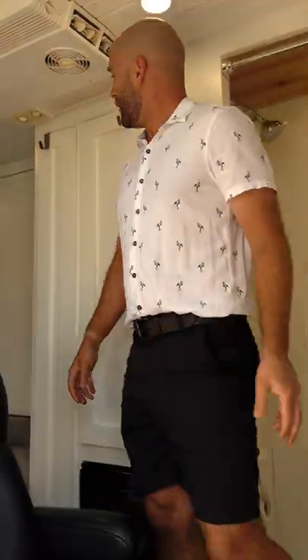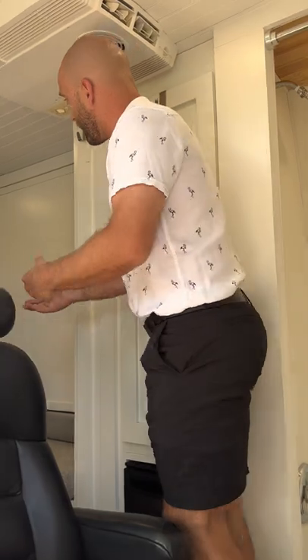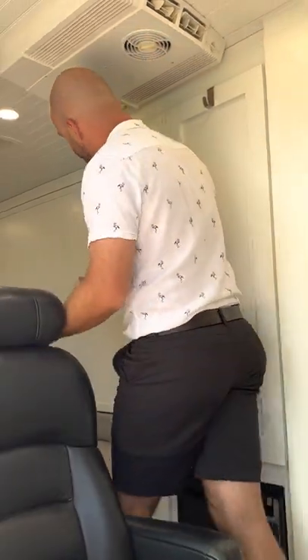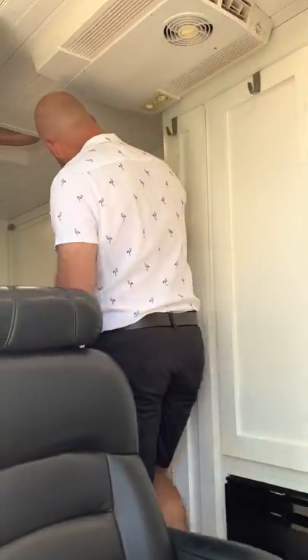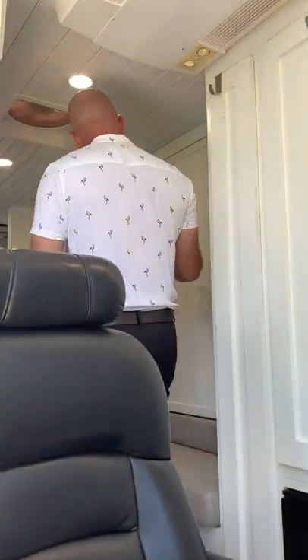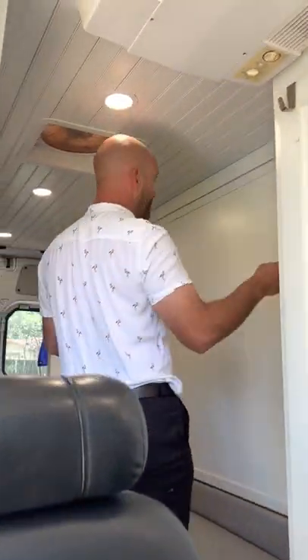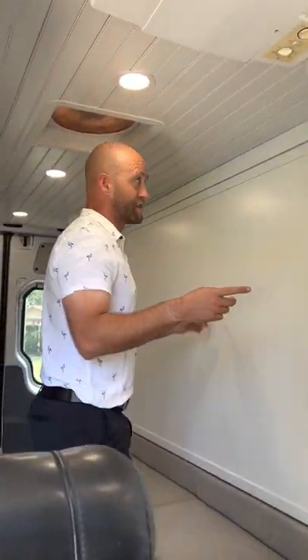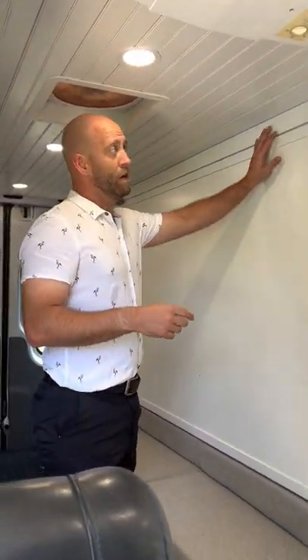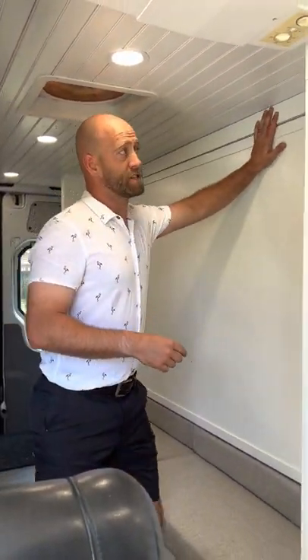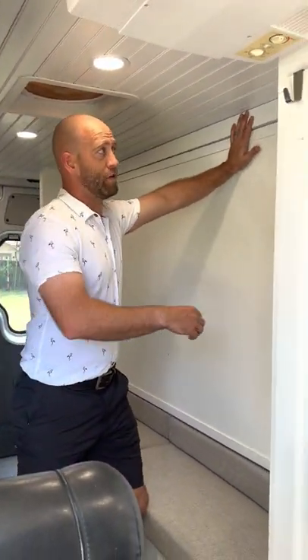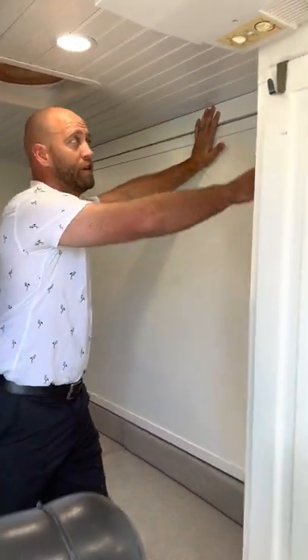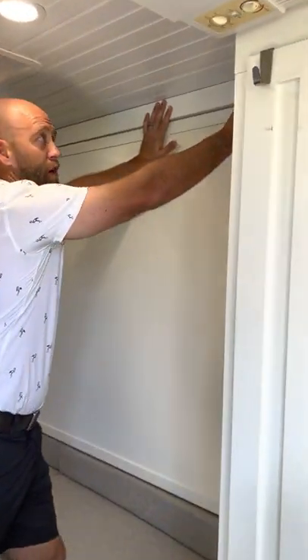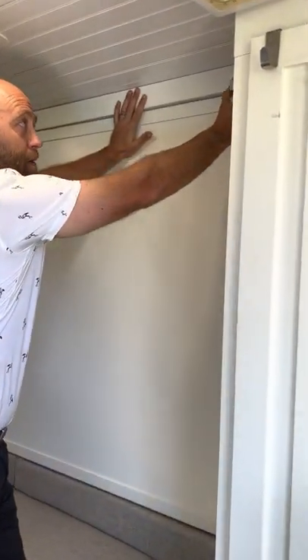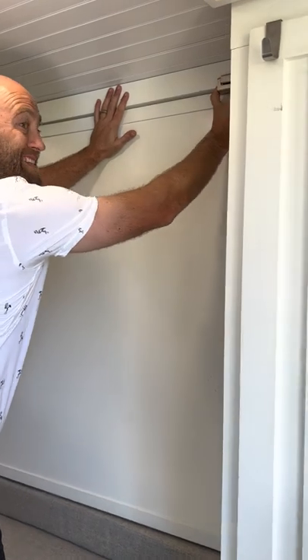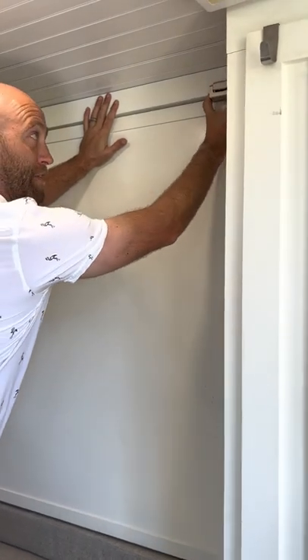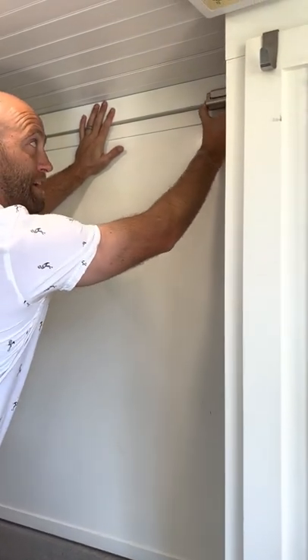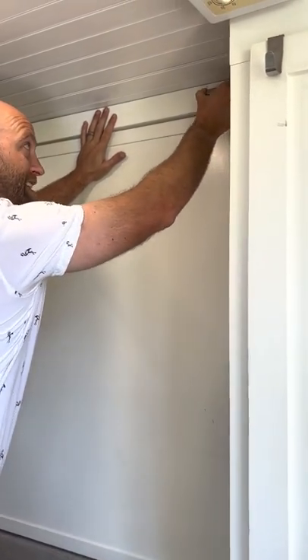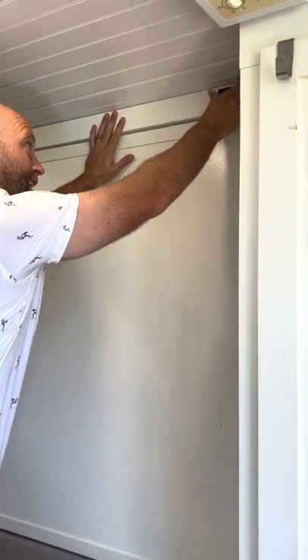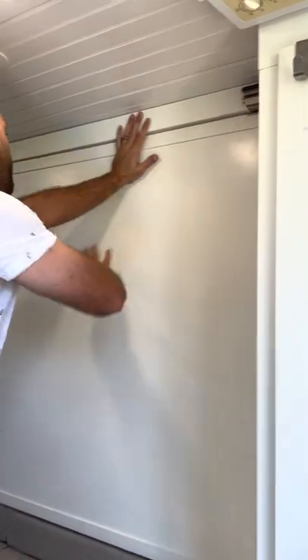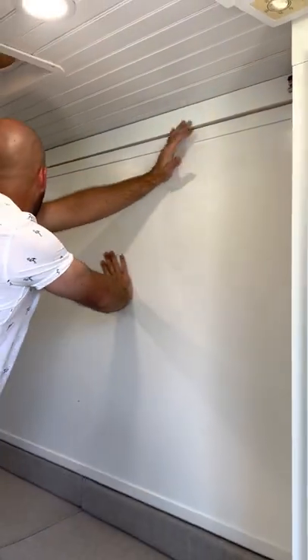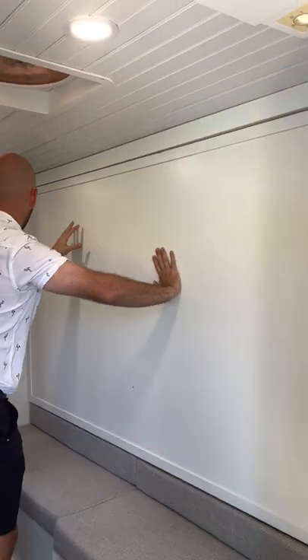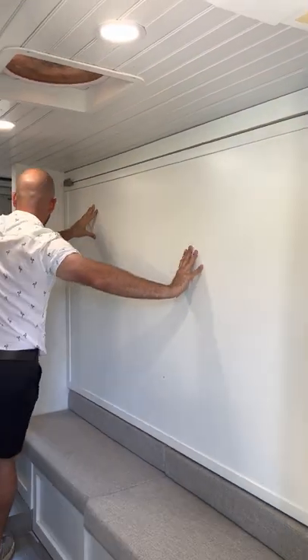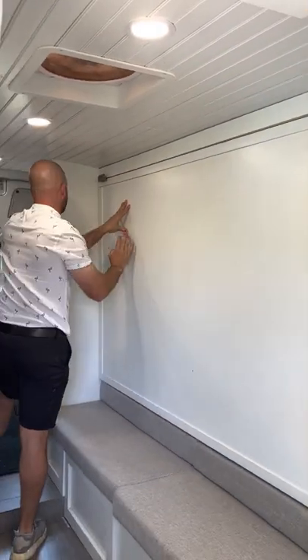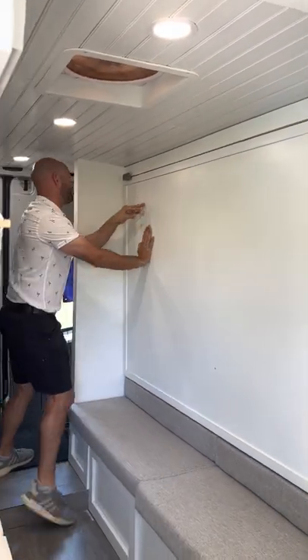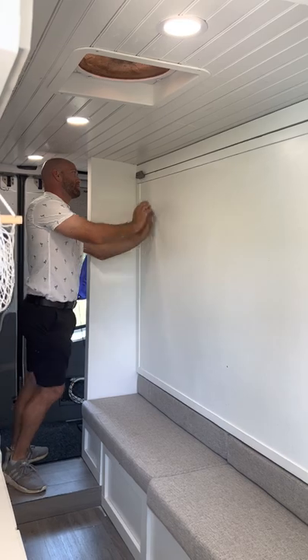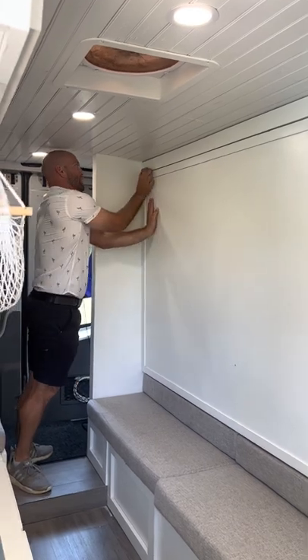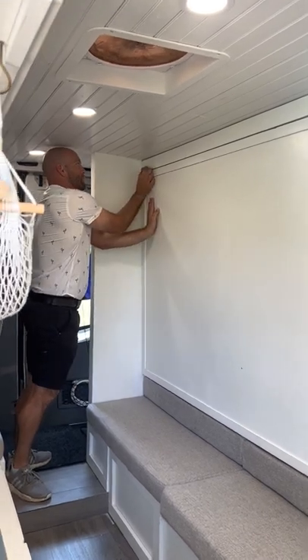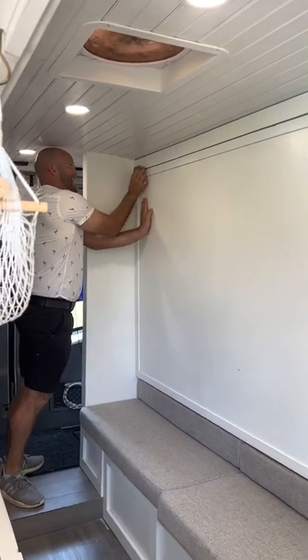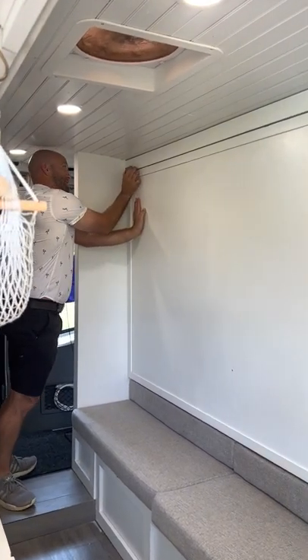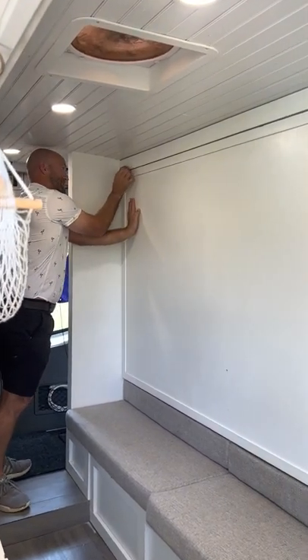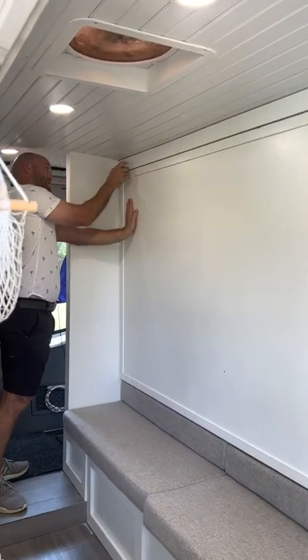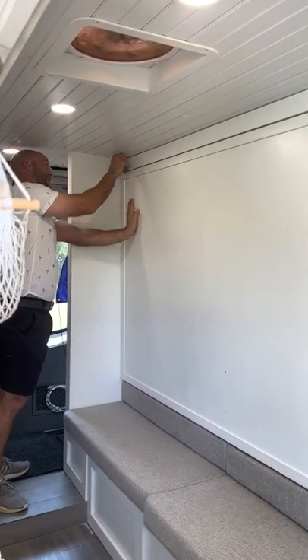We're going to go to our bed. There's two levers. First lever — I put a little bit of pressure and pull down on the lever. I swing out and walk it back. Pull down, swing out.